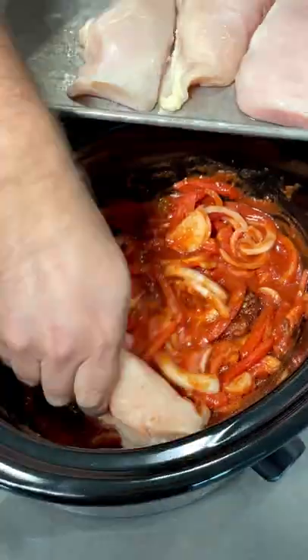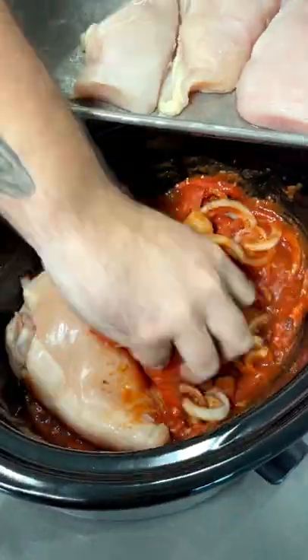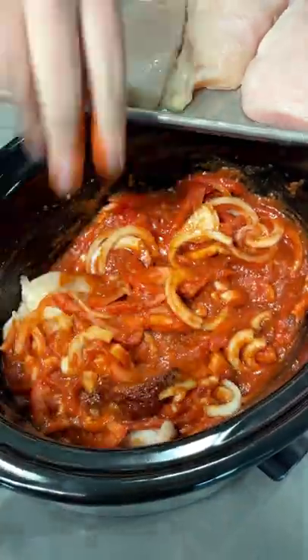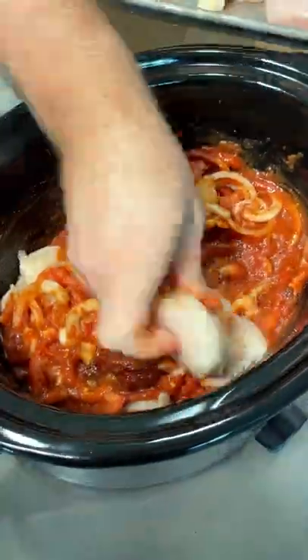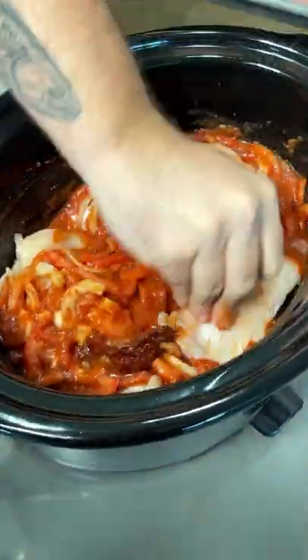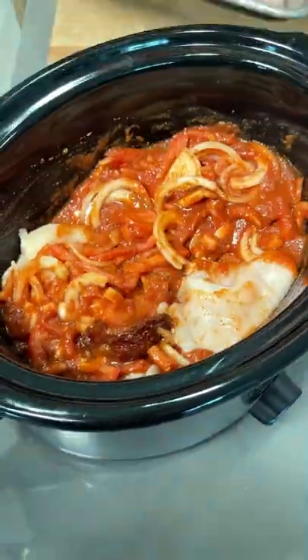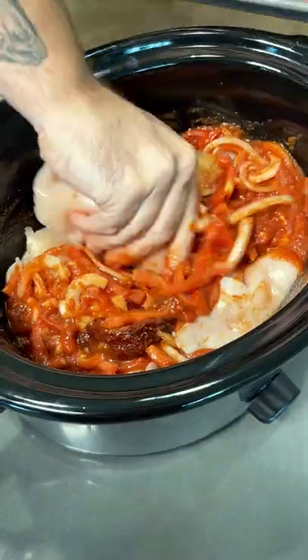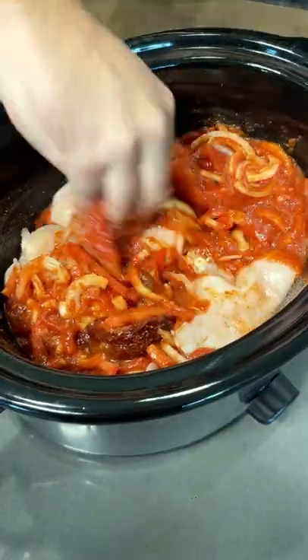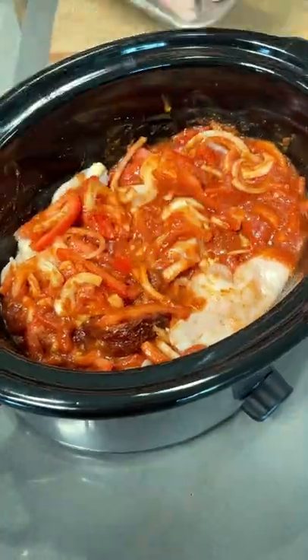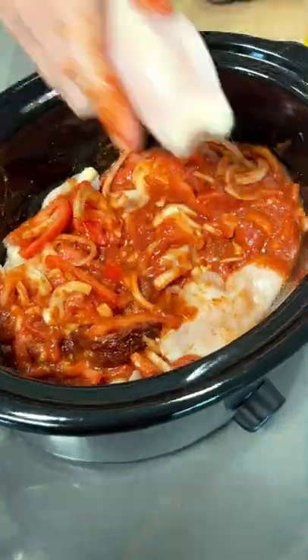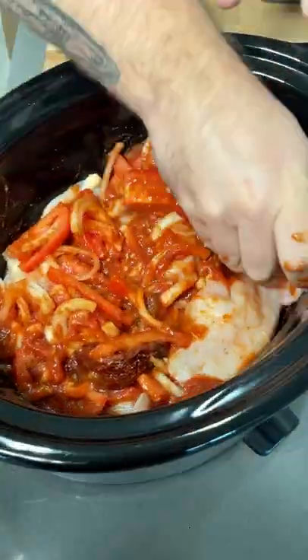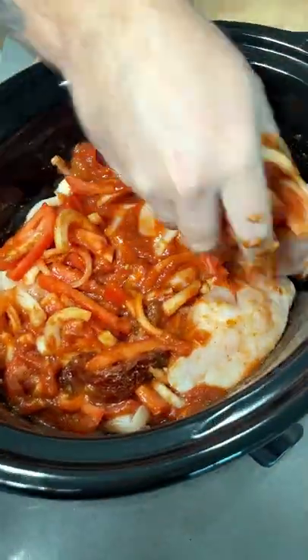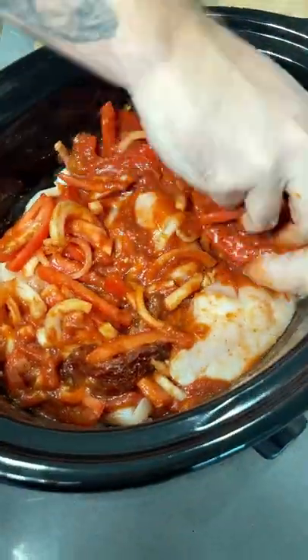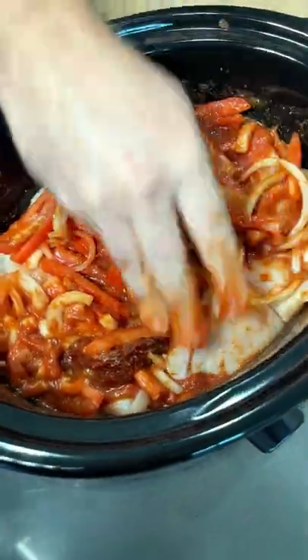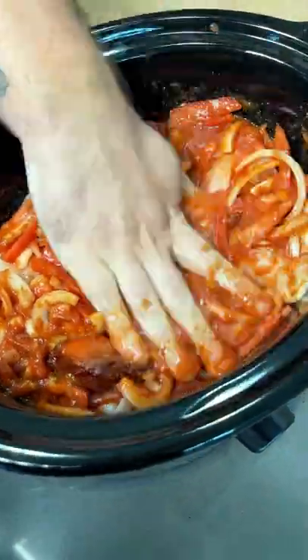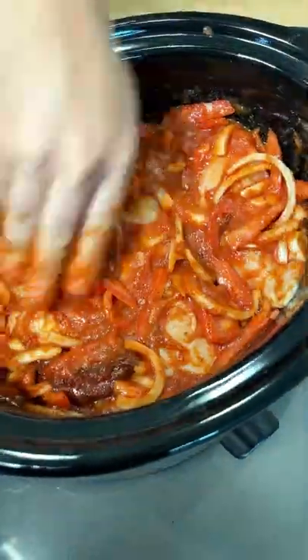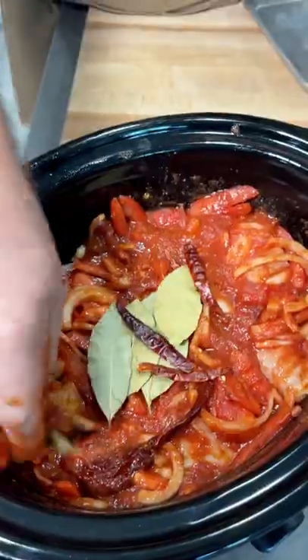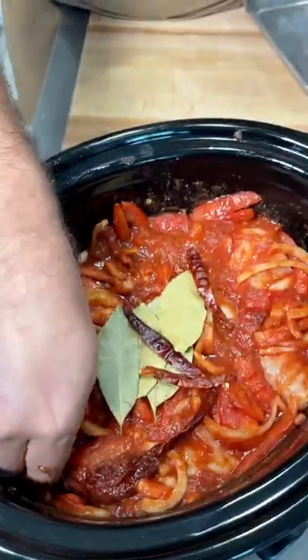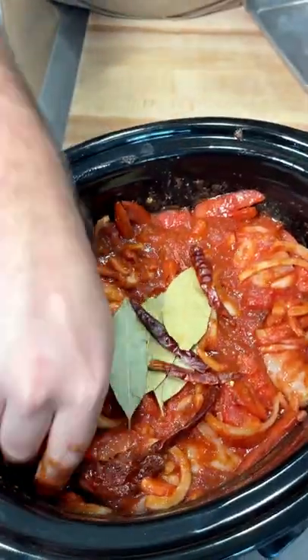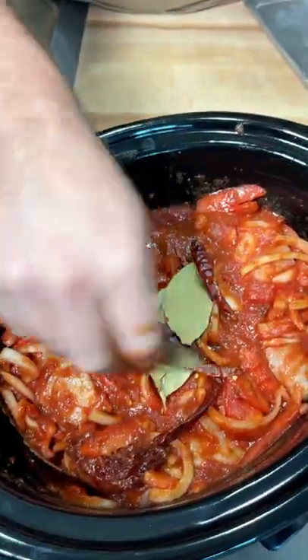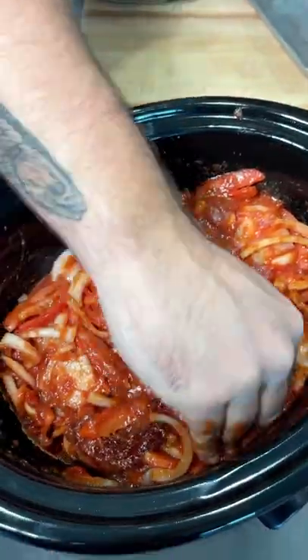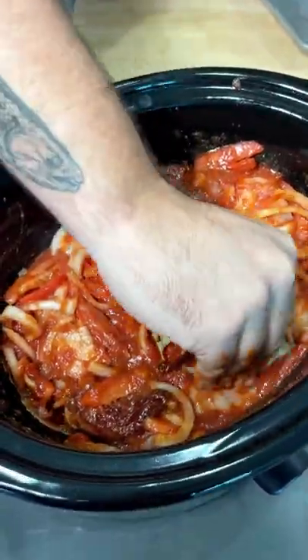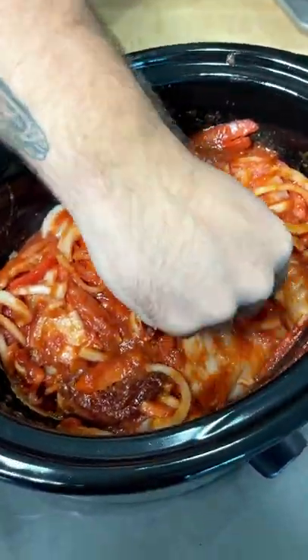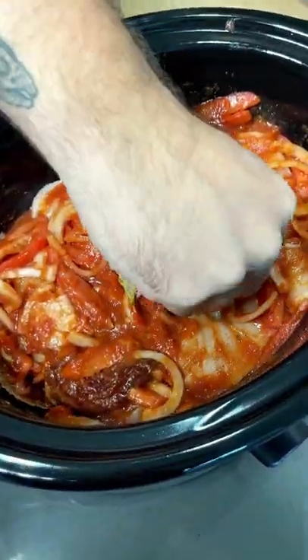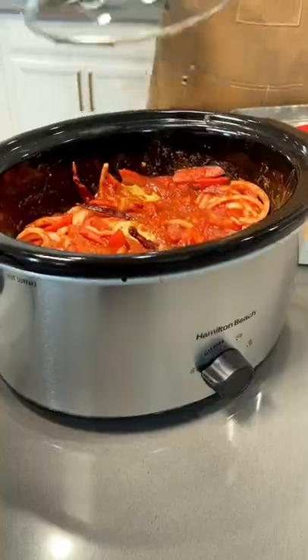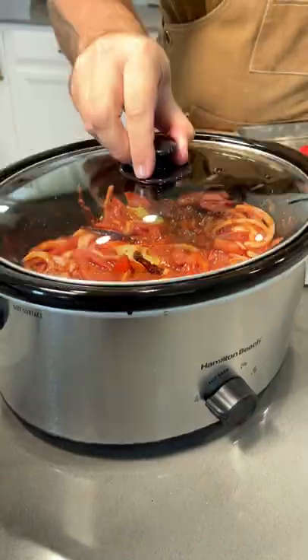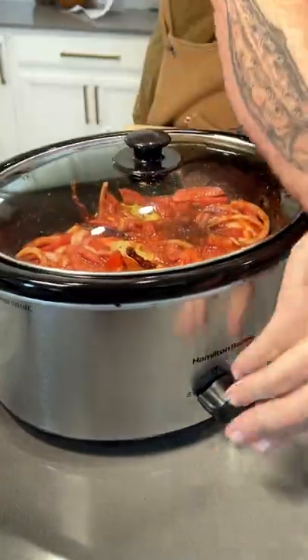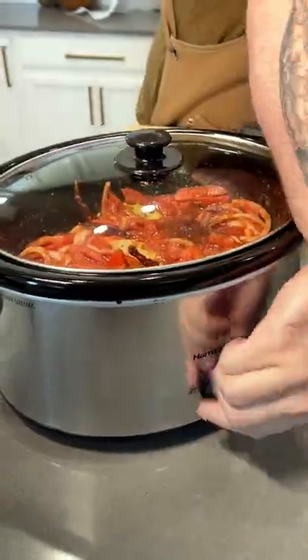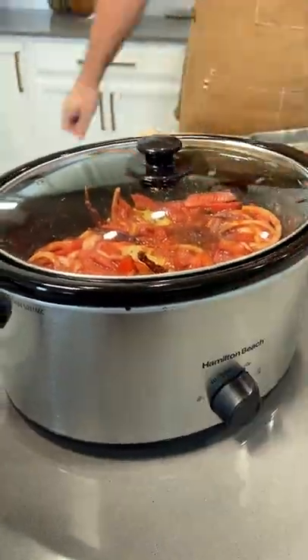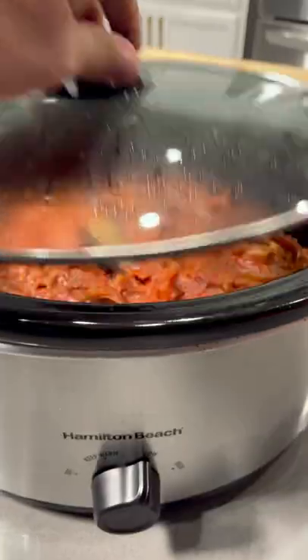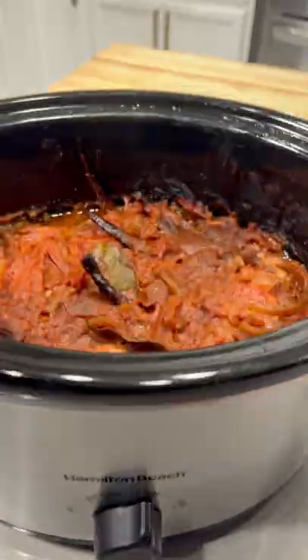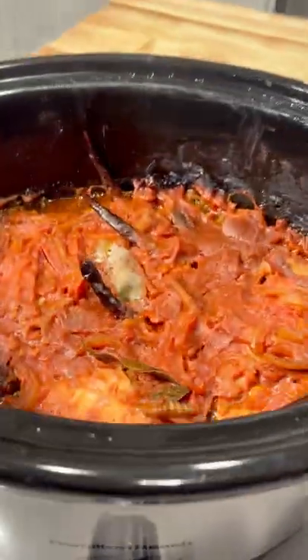Then we're going to tuck those chicken breasts right in for bed, cuddle them up. They're going to get super happy in there with bay leaves and chilies, and then cooked up on low for eight hours.